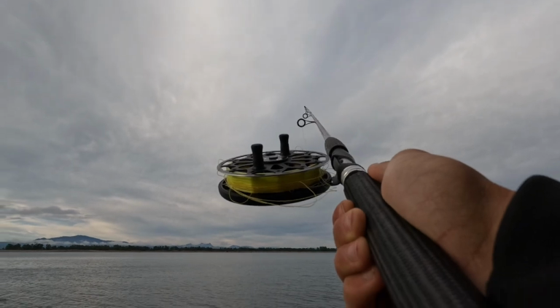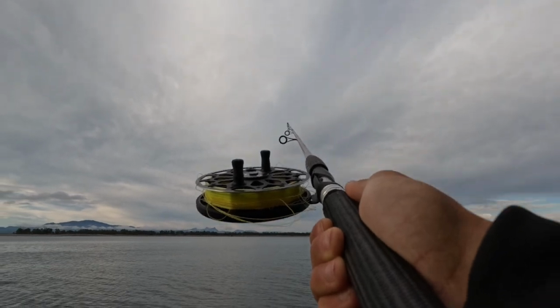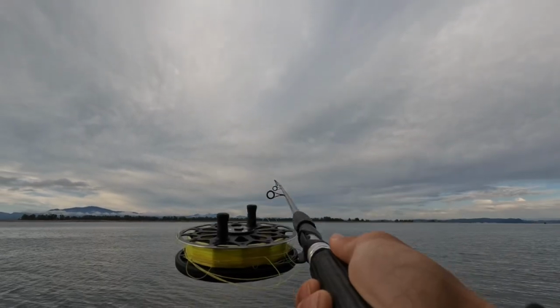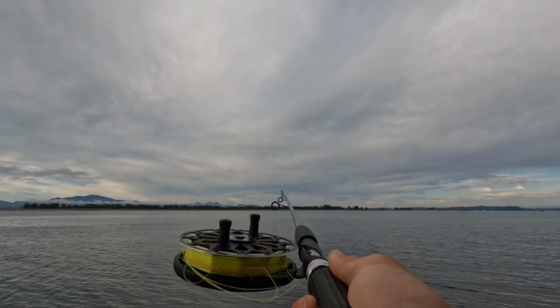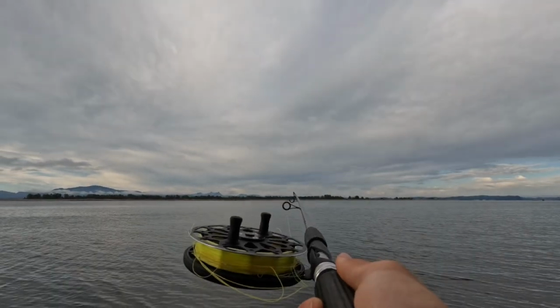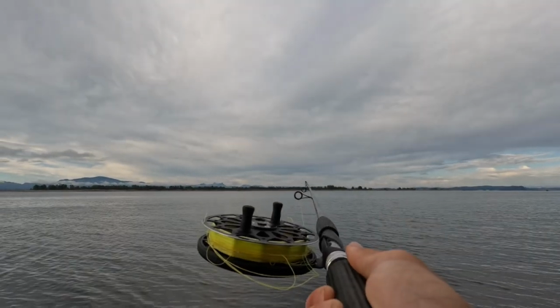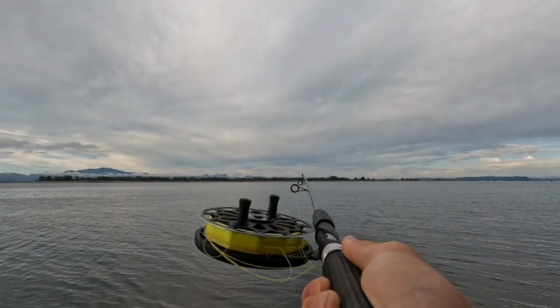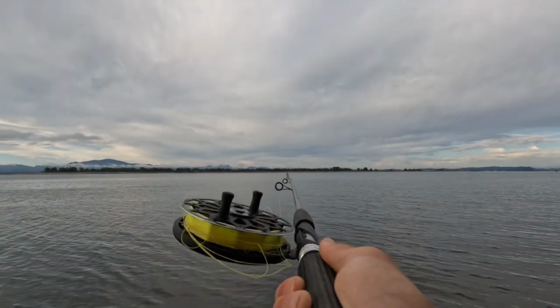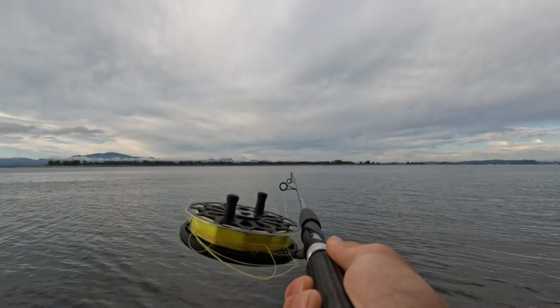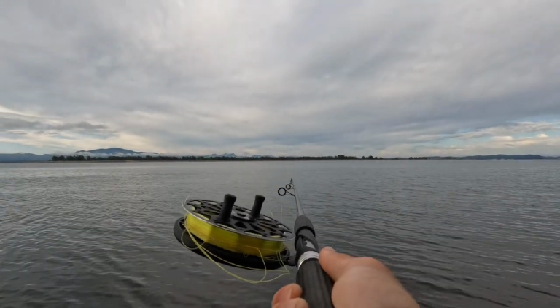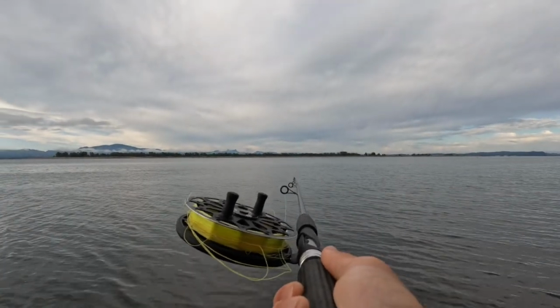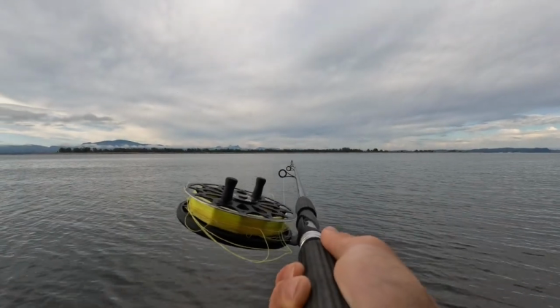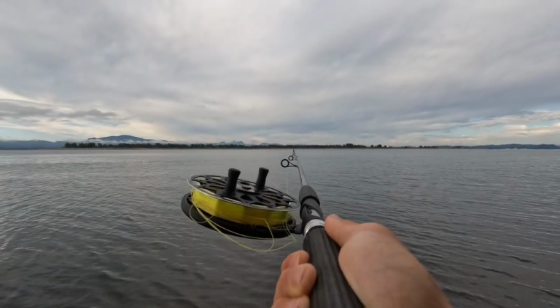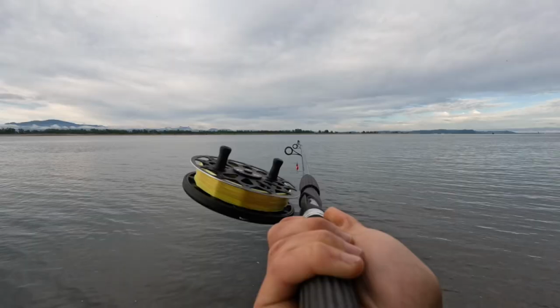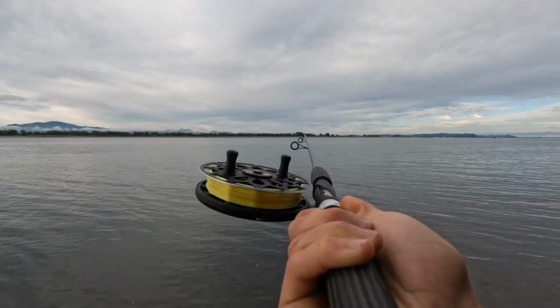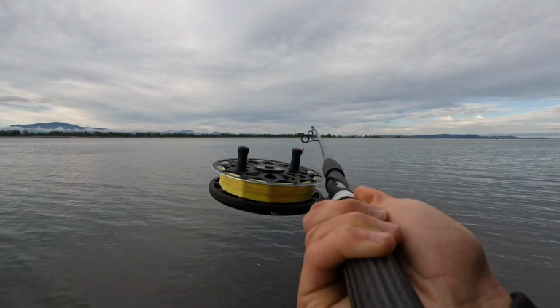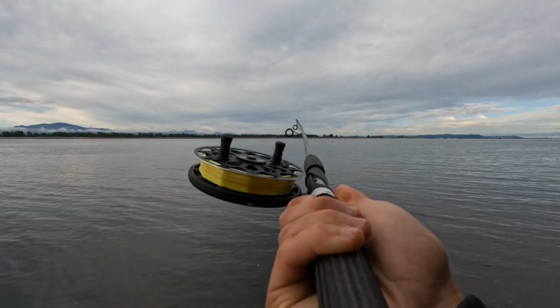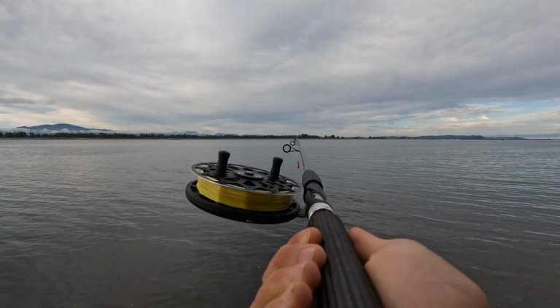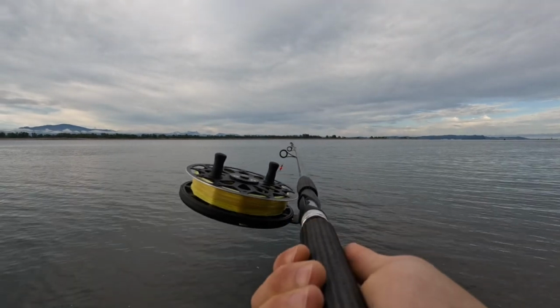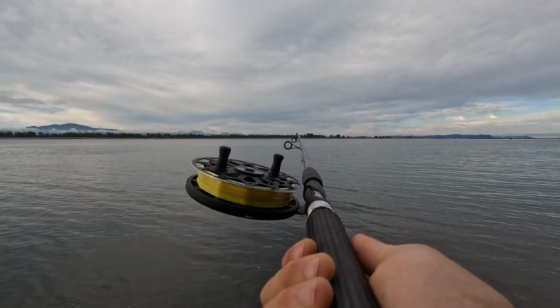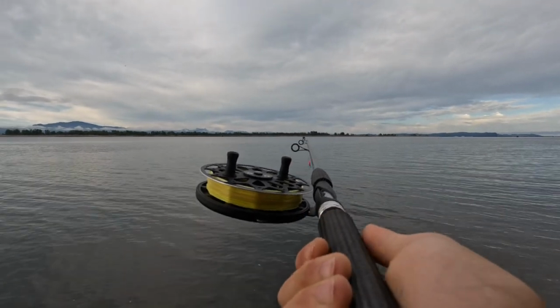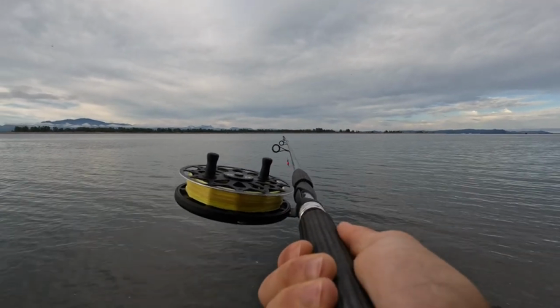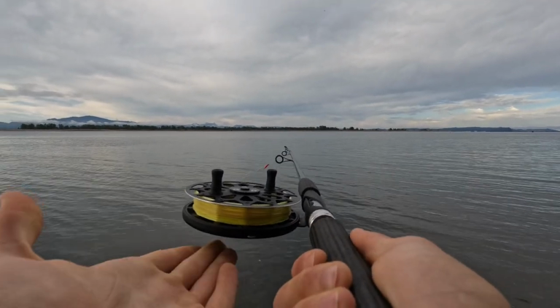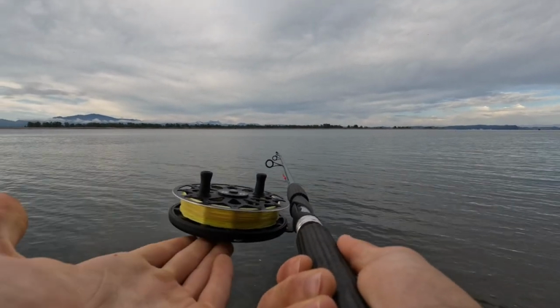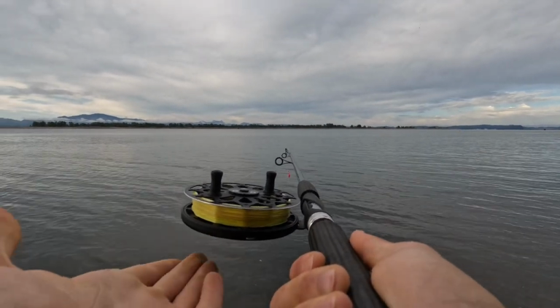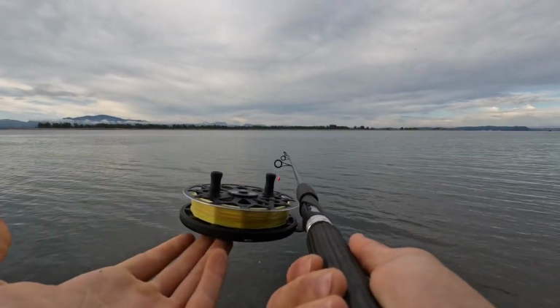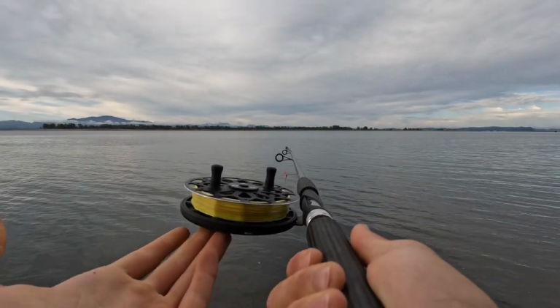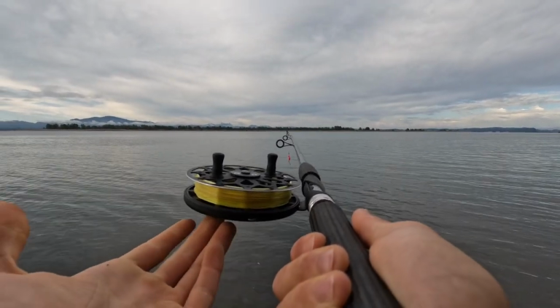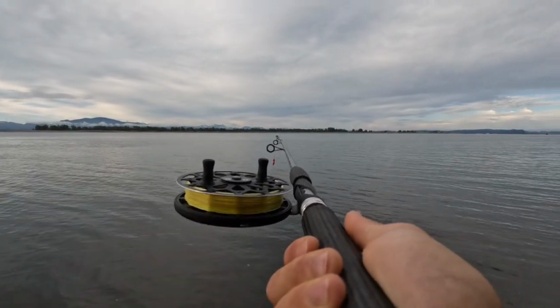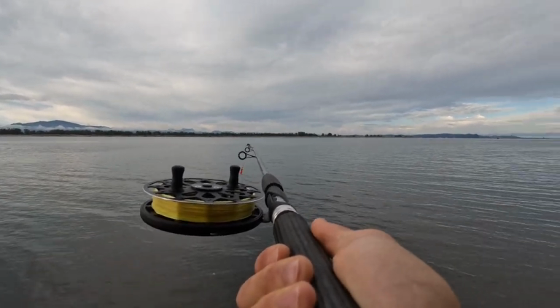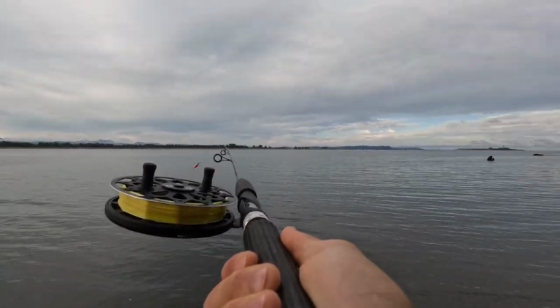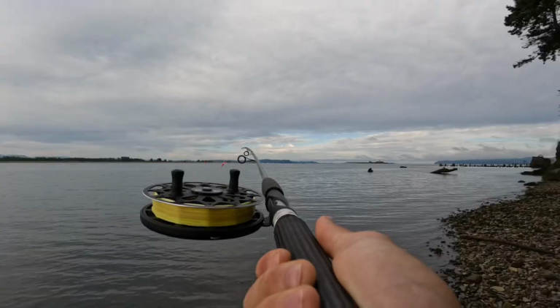A little bit of overrun there. As you can see, that one totally backlashed without the air brake on and without any feathering. Now we're going to replicate that exact same cast — I'll turn the air brakes back on. Let's see it.